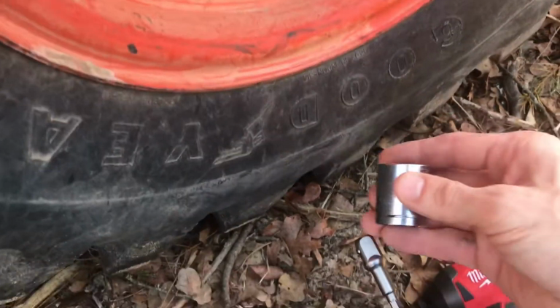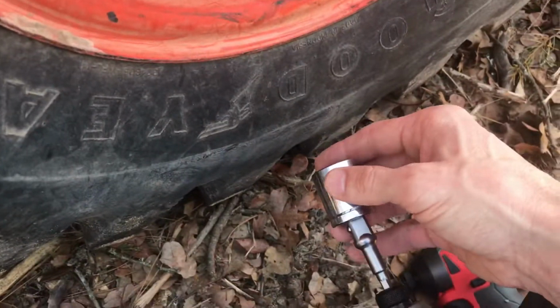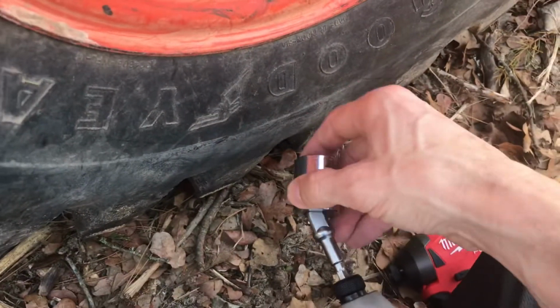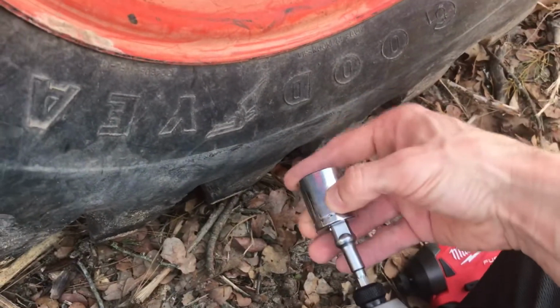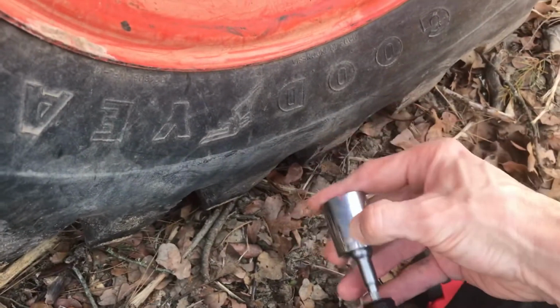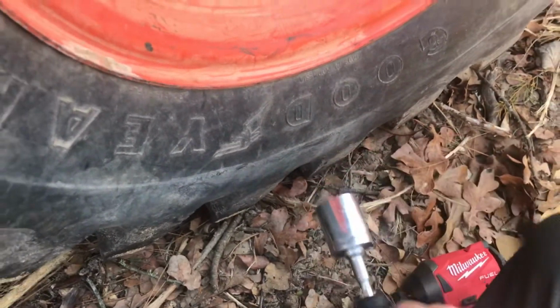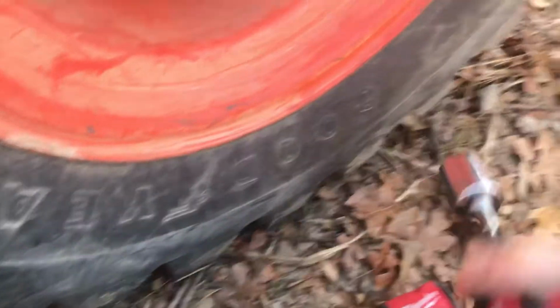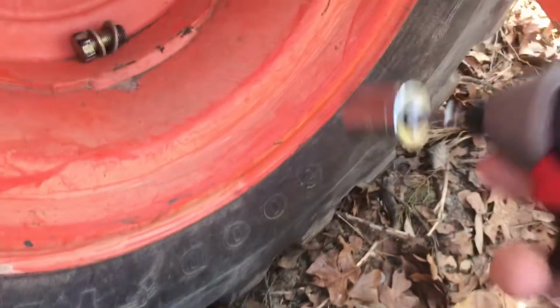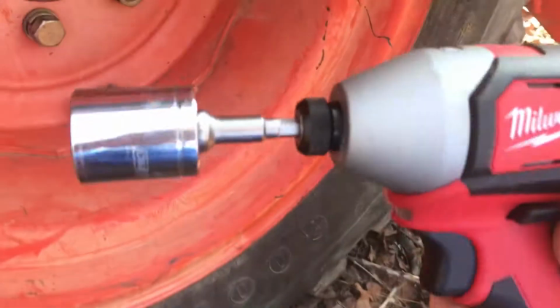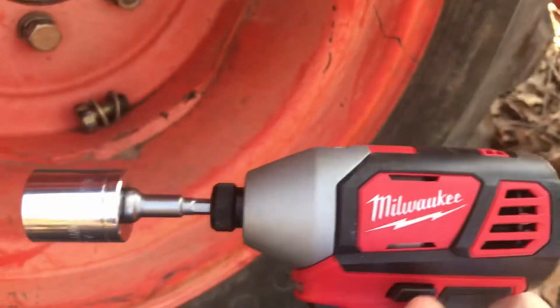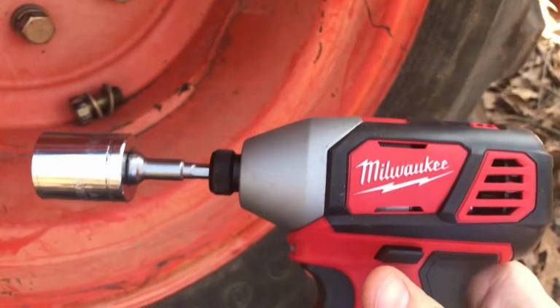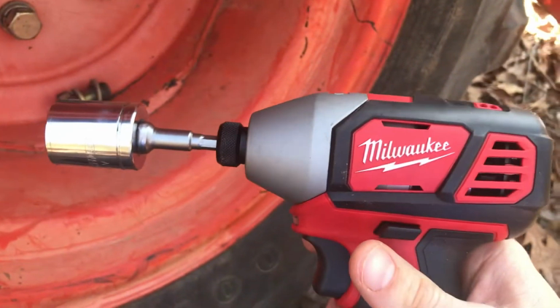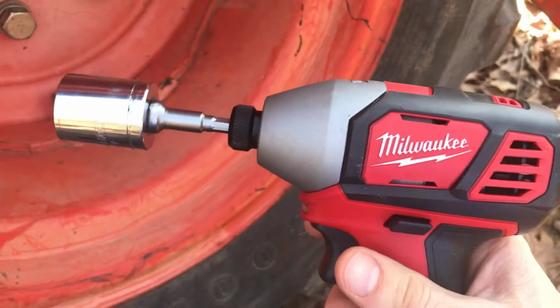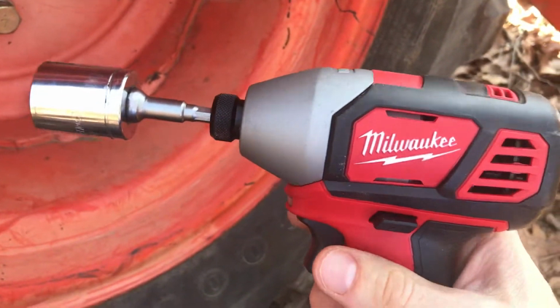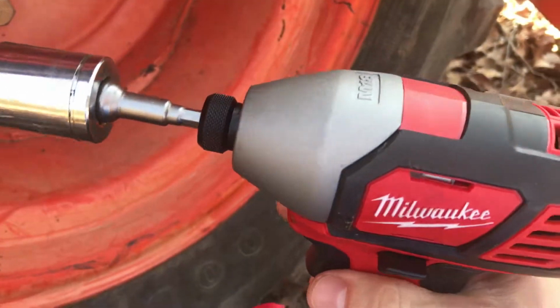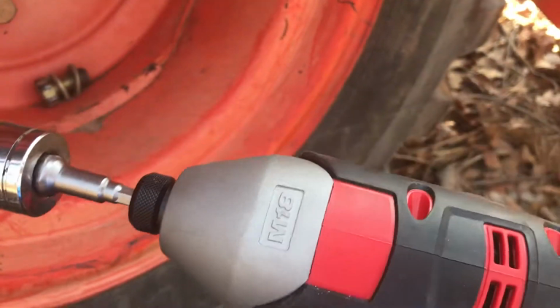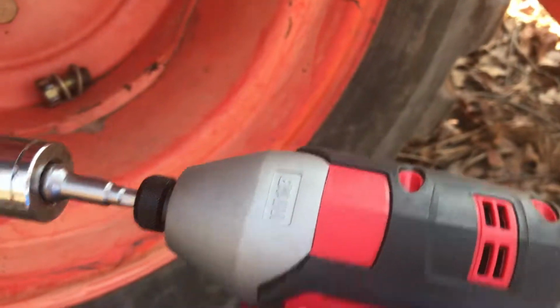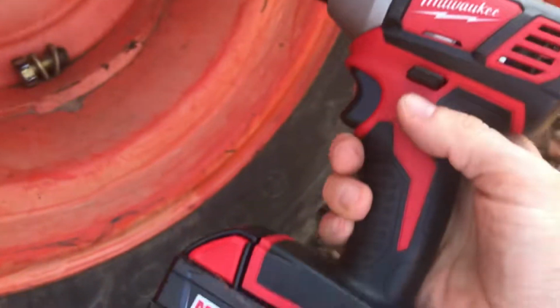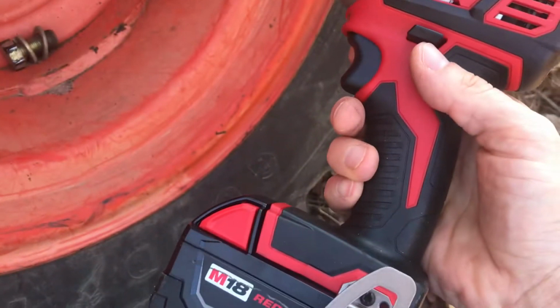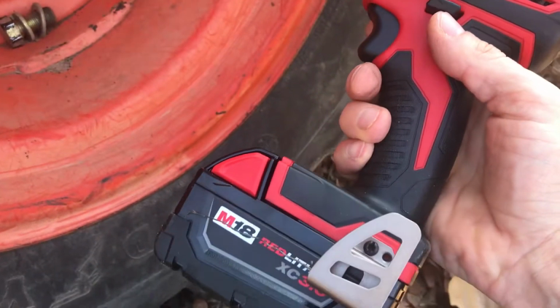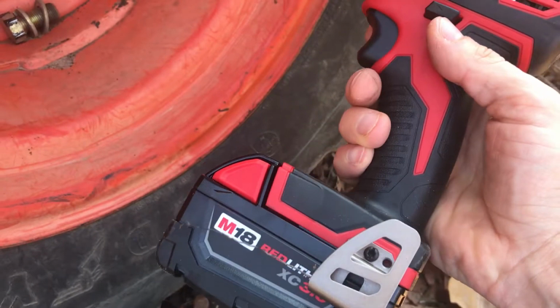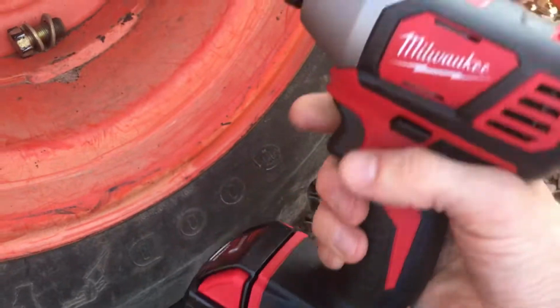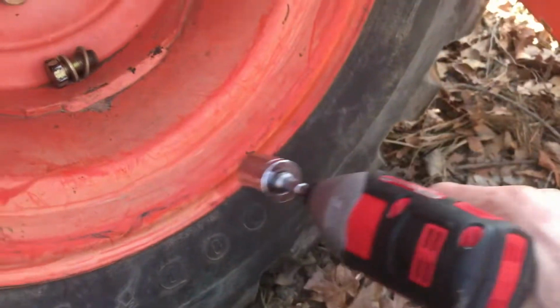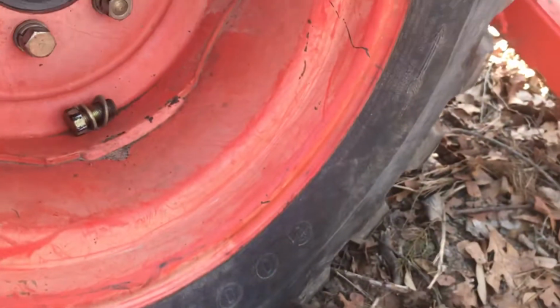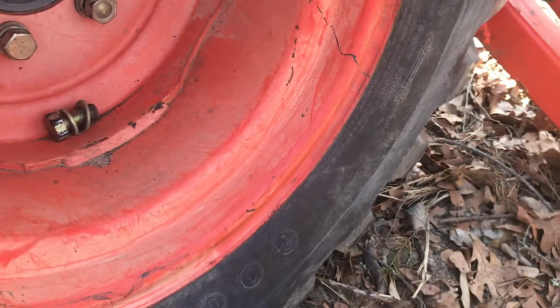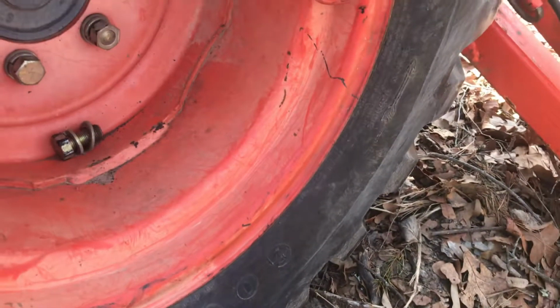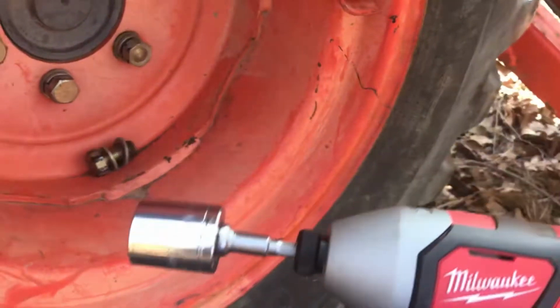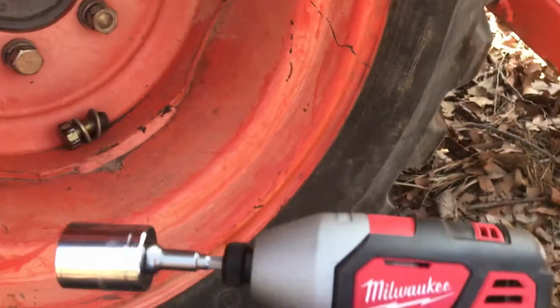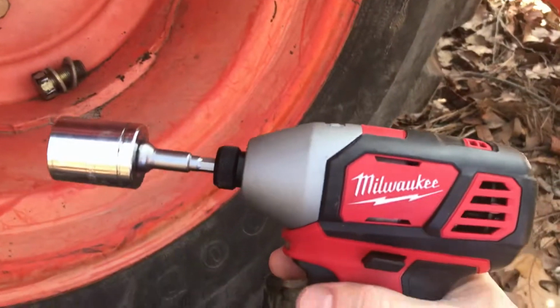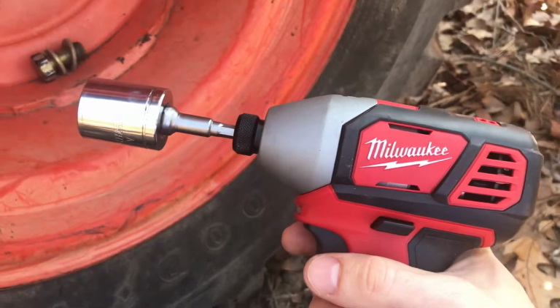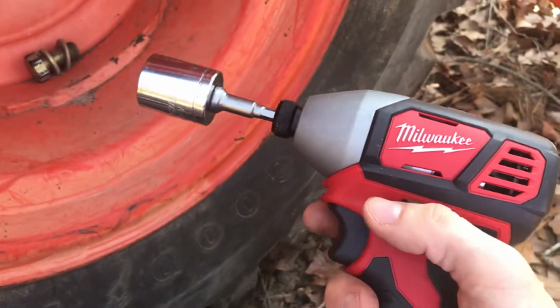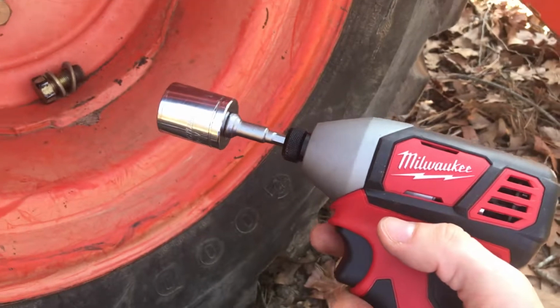I'm going to tighten down this lug nut with the Milwaukee brushed gun. This comes in most combo kits from Home Depot and it was purchased in January 2019.